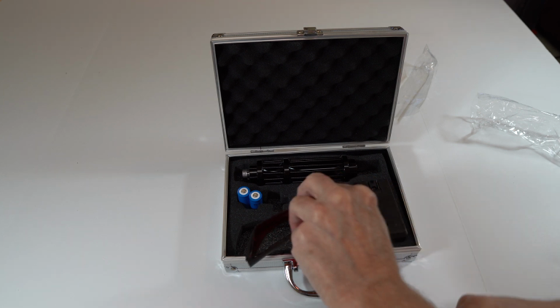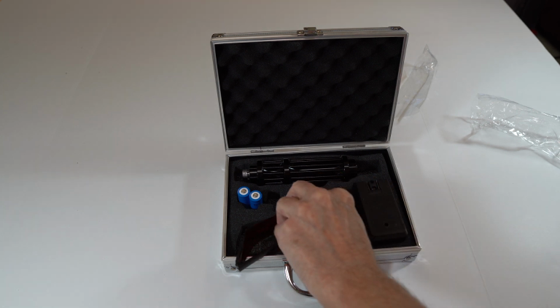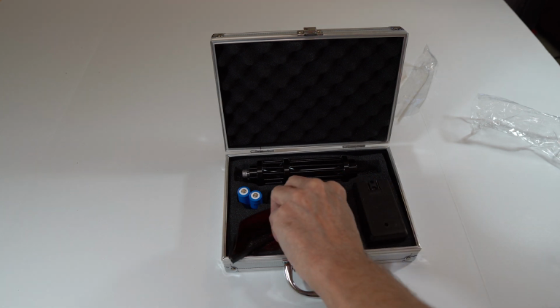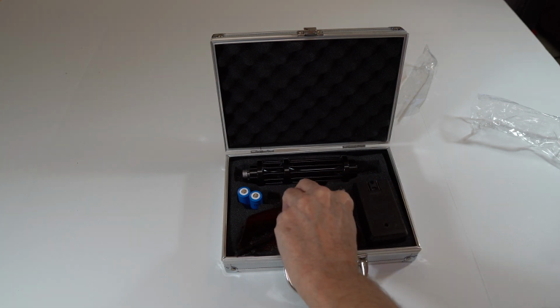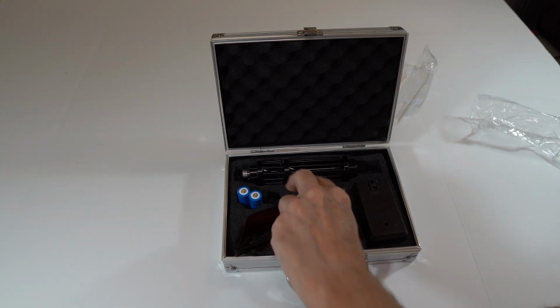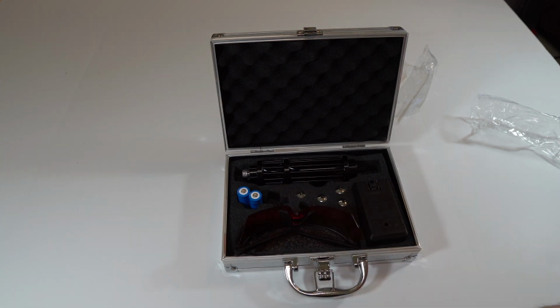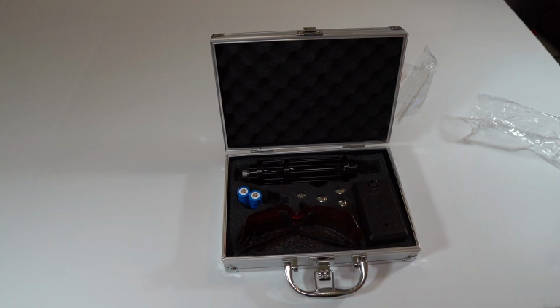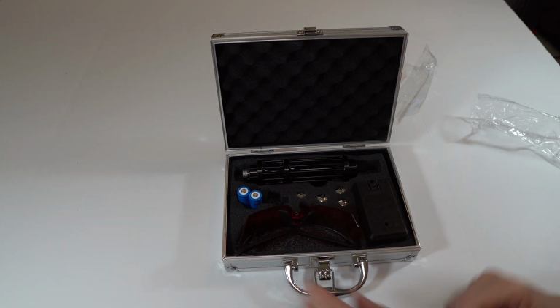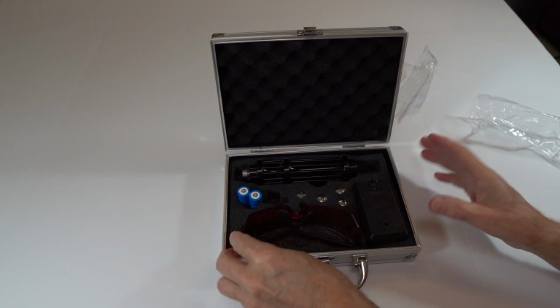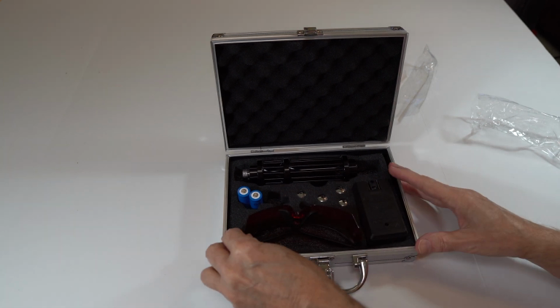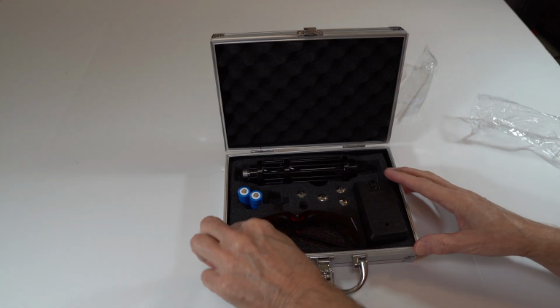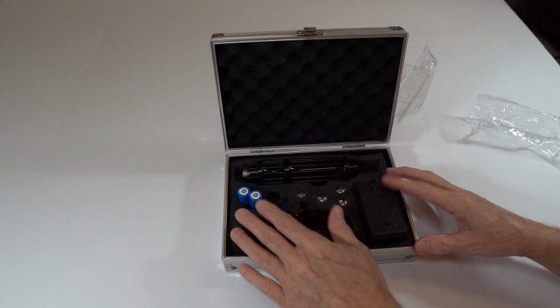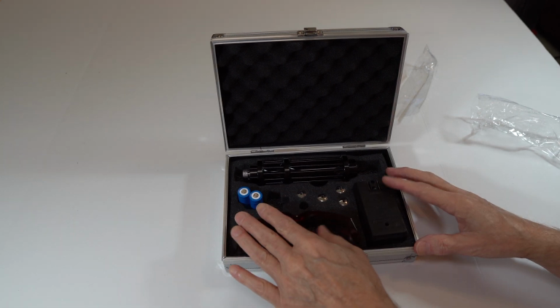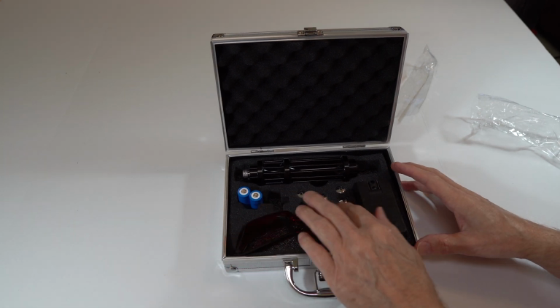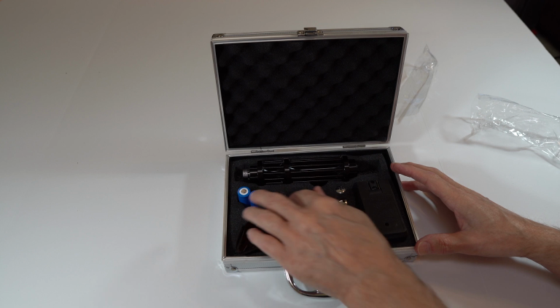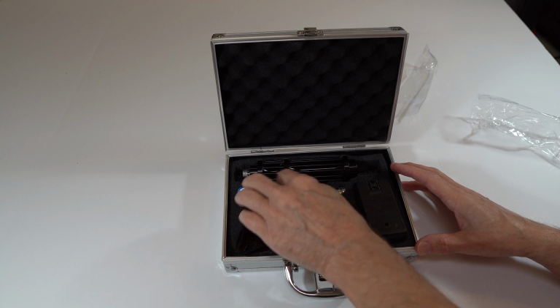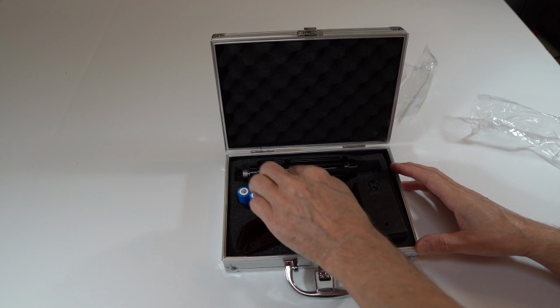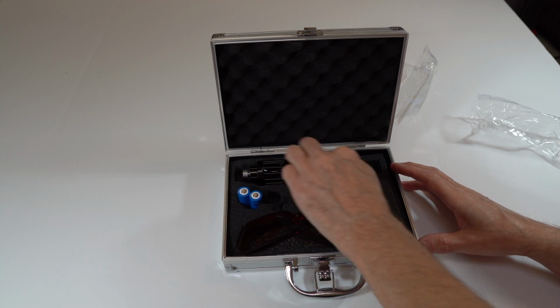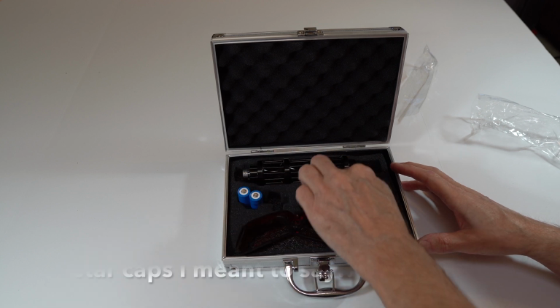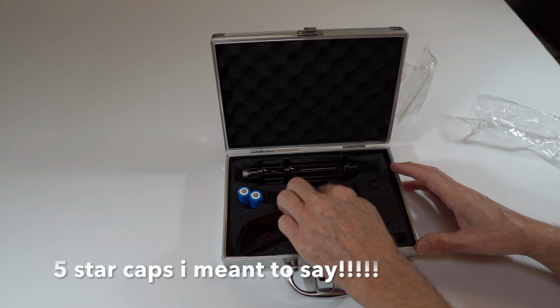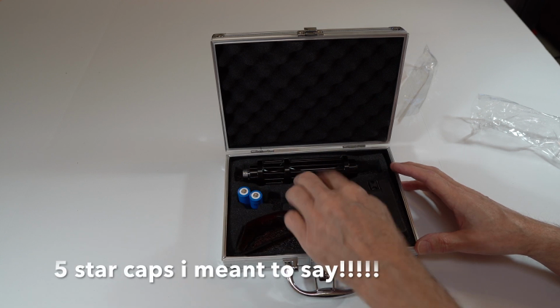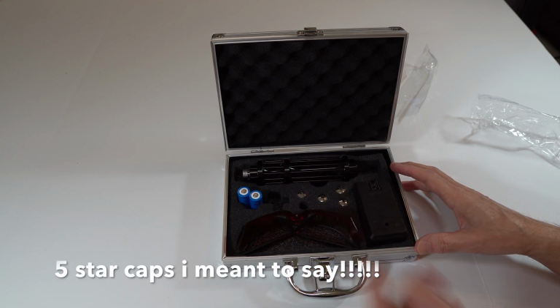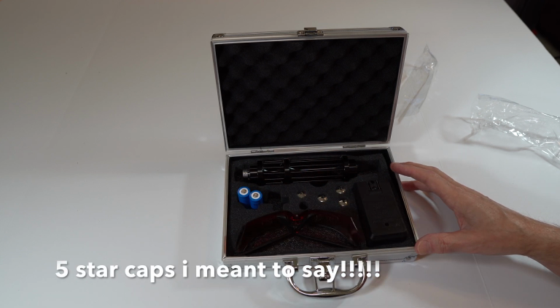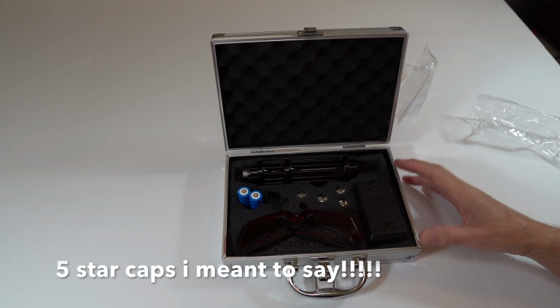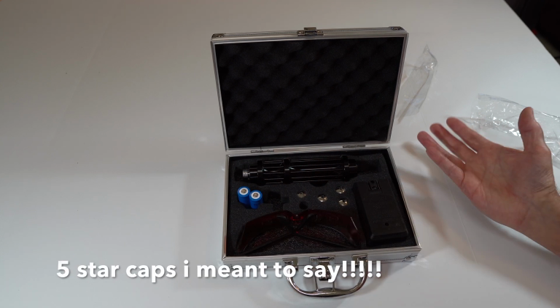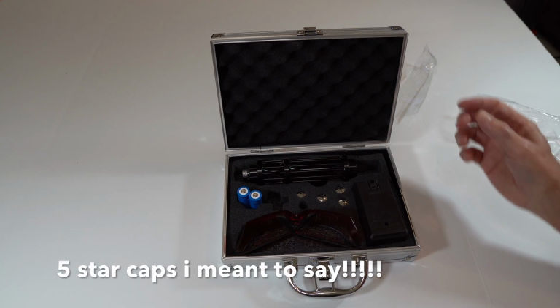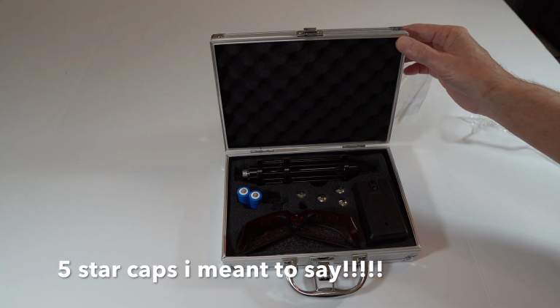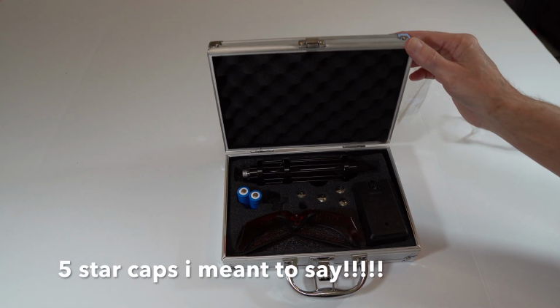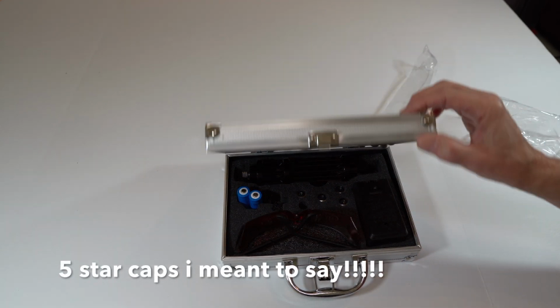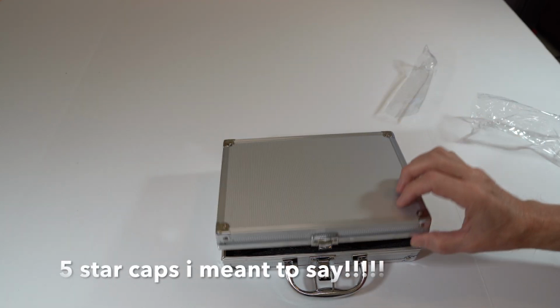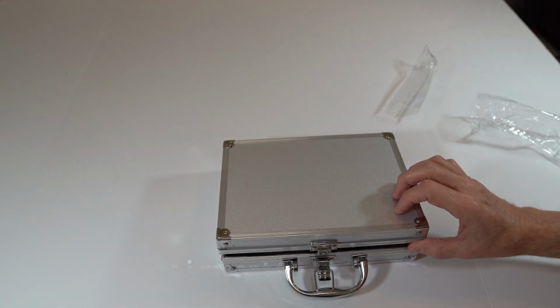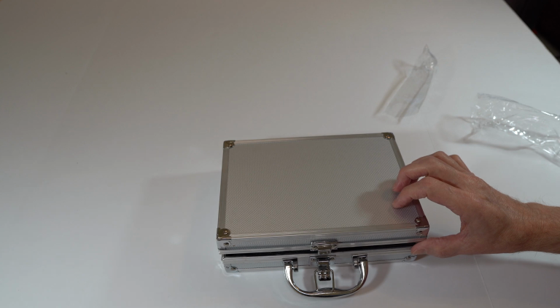So that's what you get when you purchase the laser: your glasses, four batteries, a battery charger, four star caps, and this cool carrying case.